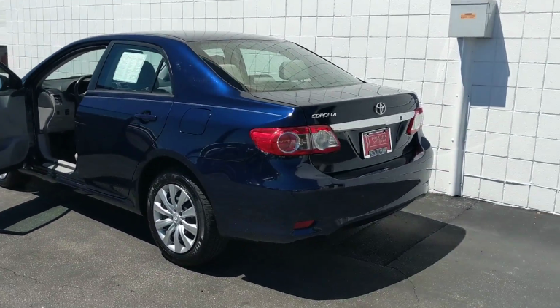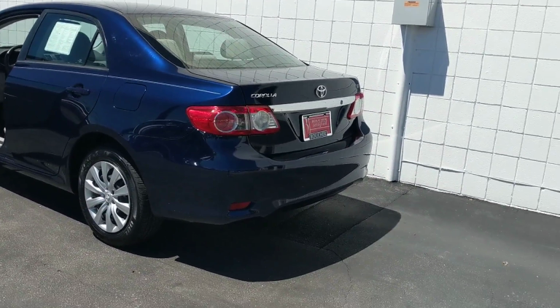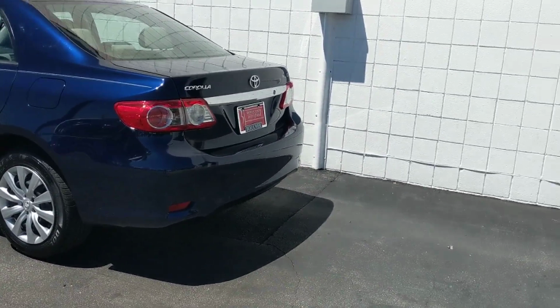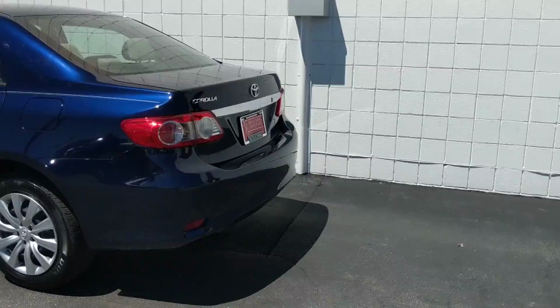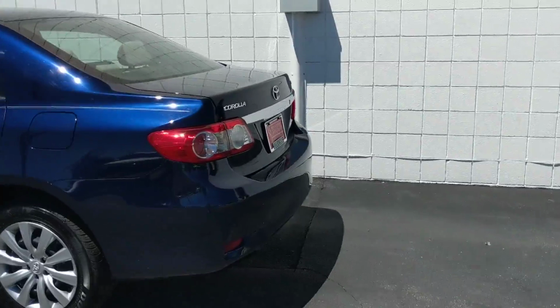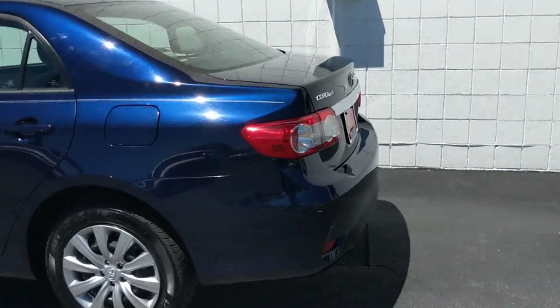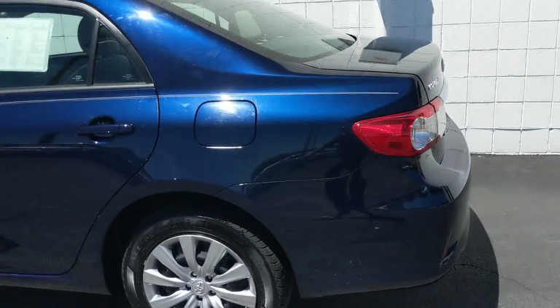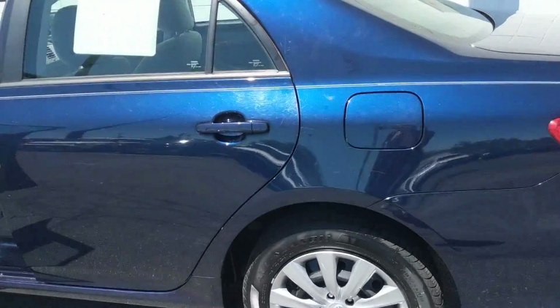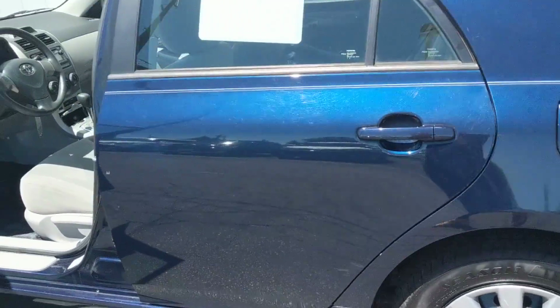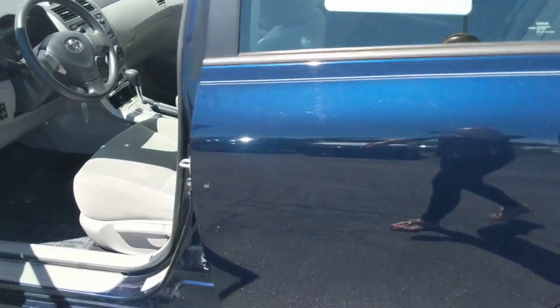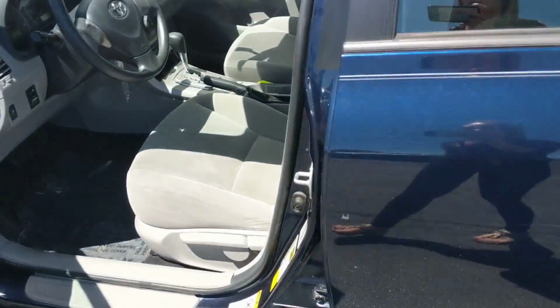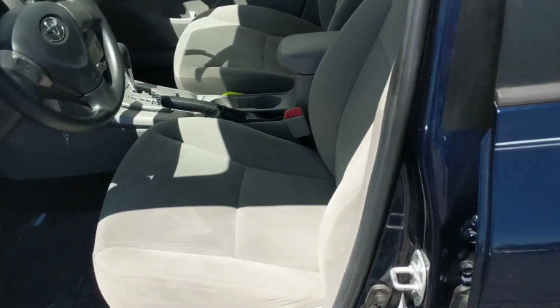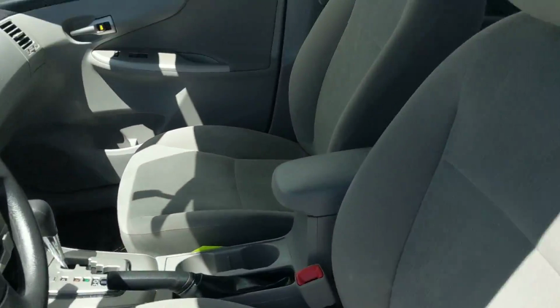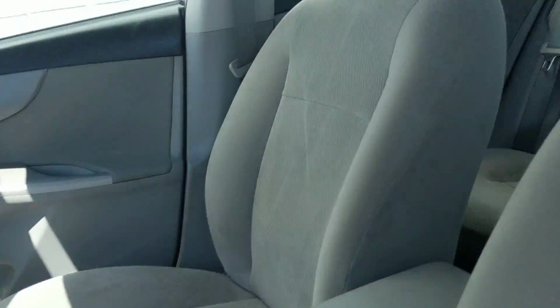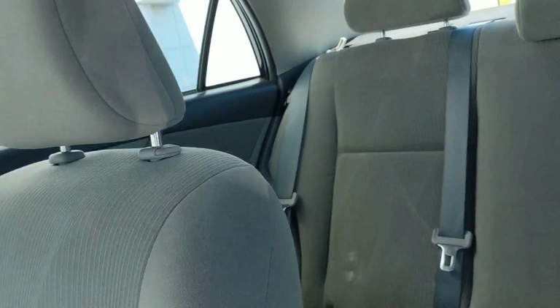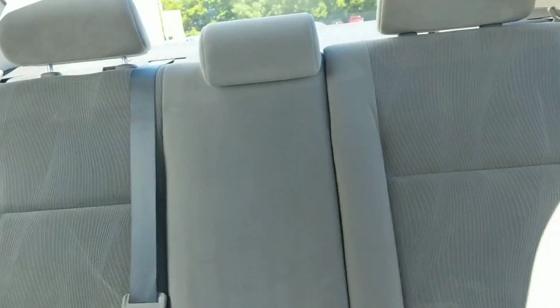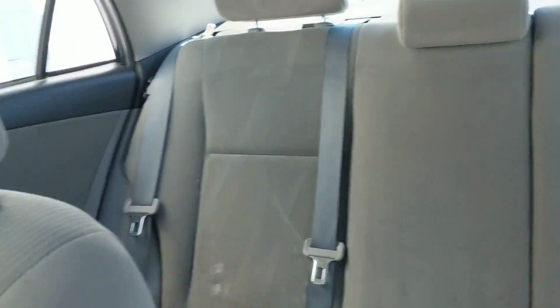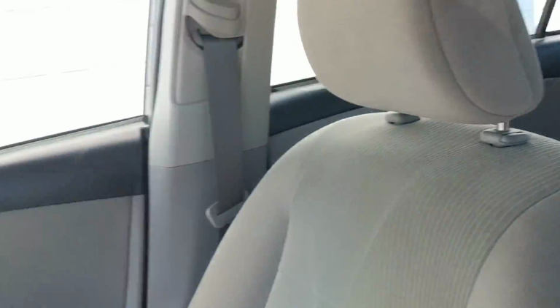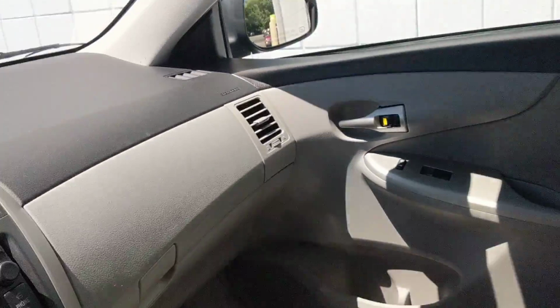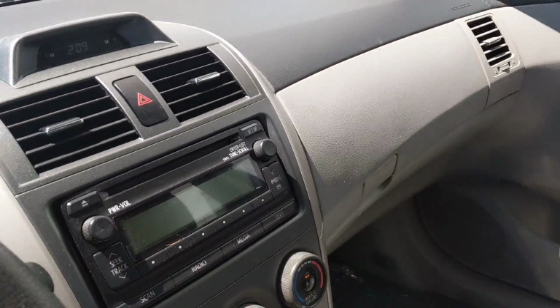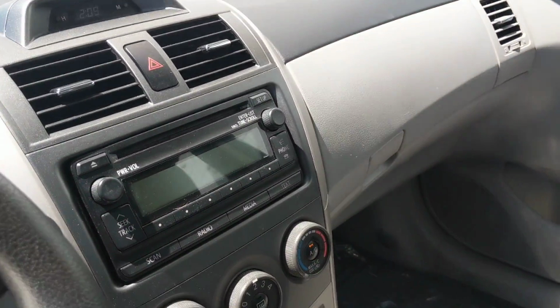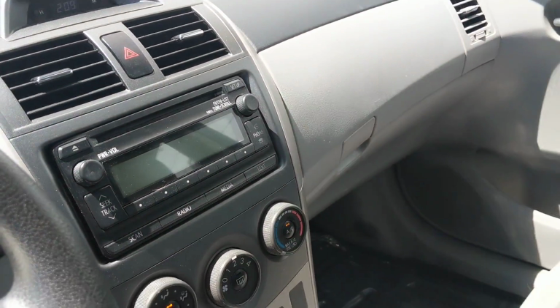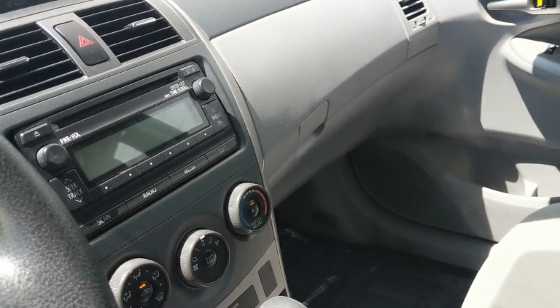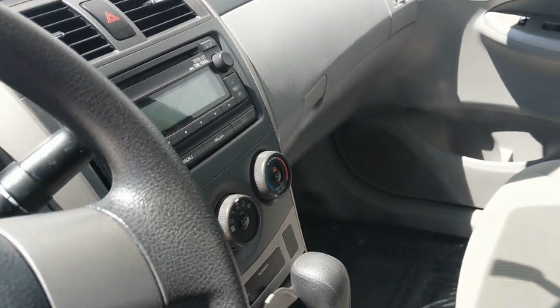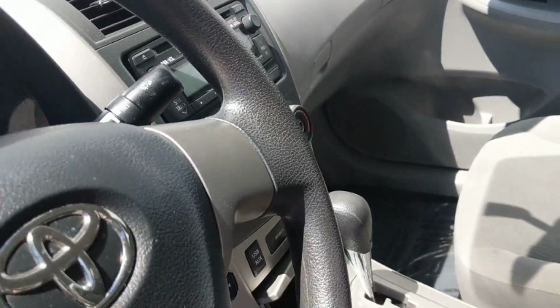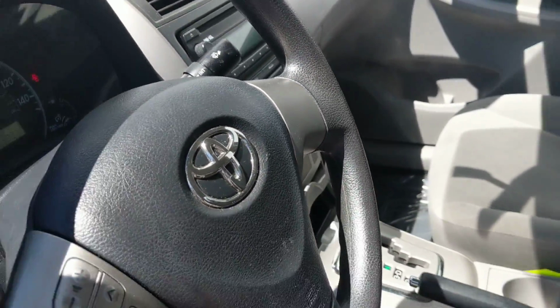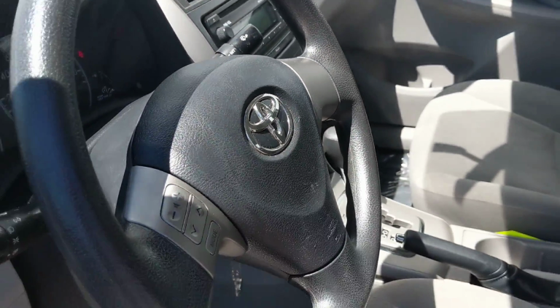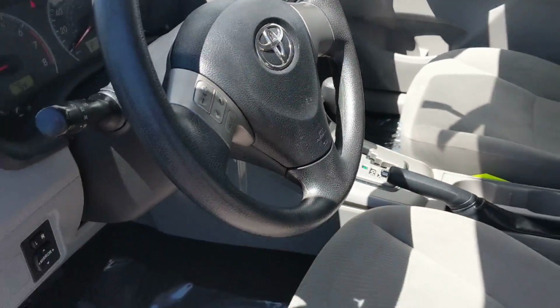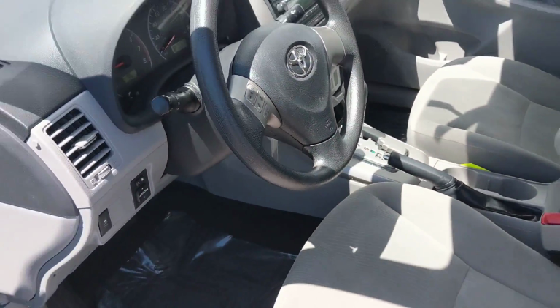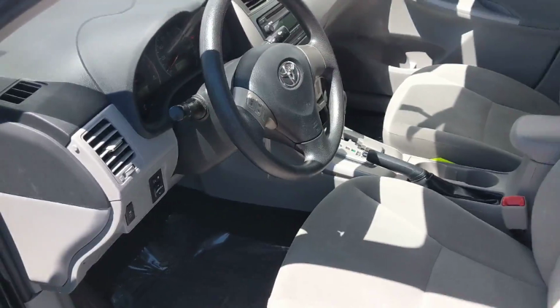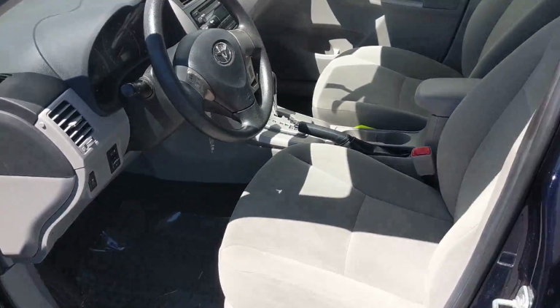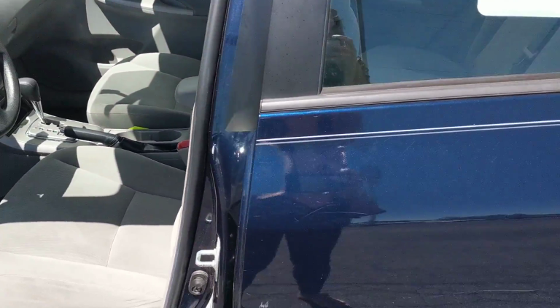Some great options are included in this vehicle. It comes with premium cloth seating. It also comes with a CD player, auxiliary and USB. Cruise control, power locks, power windows, power mirrors, plus more.